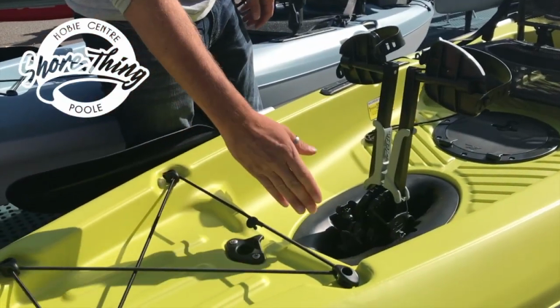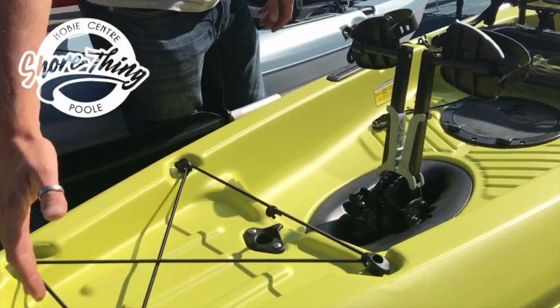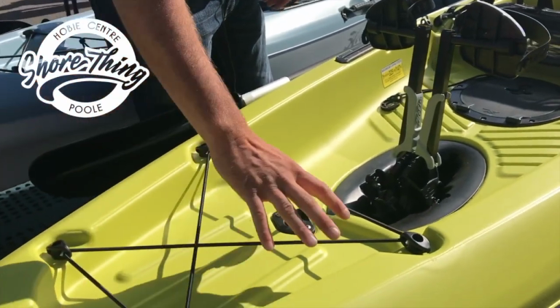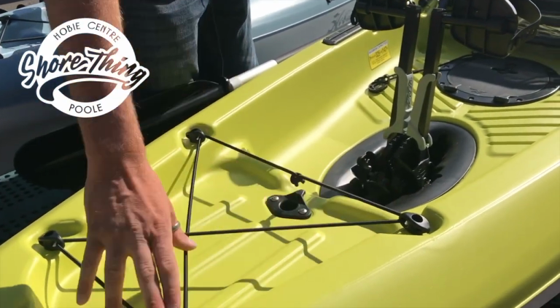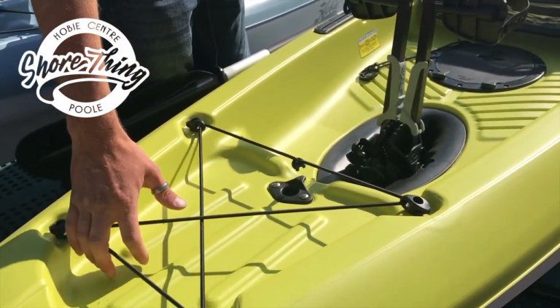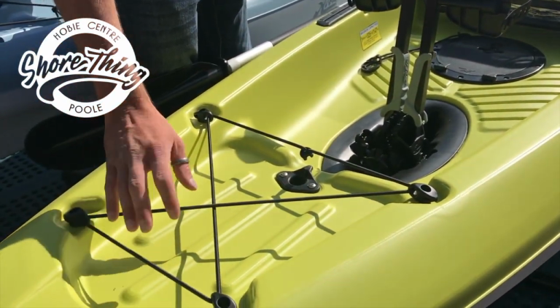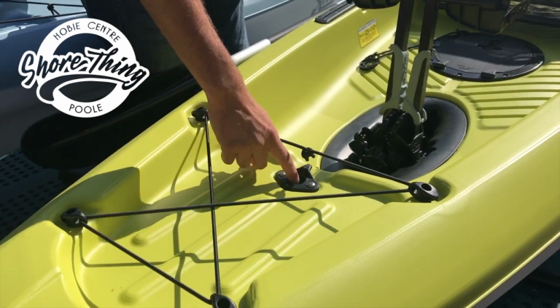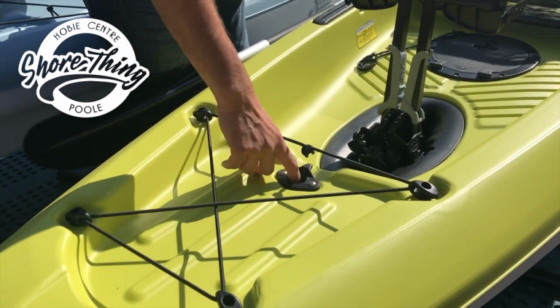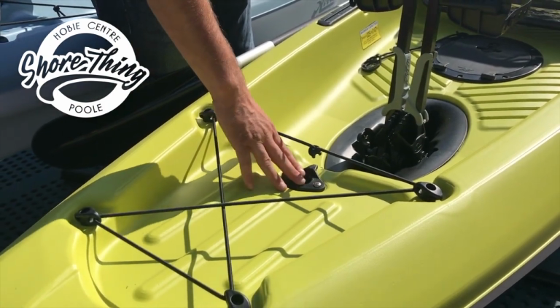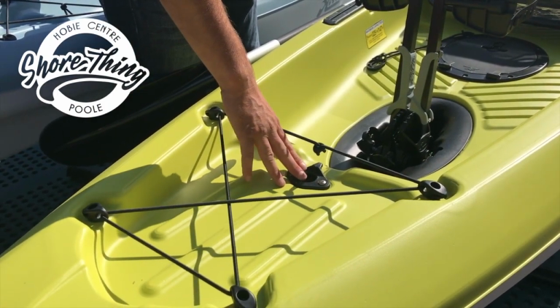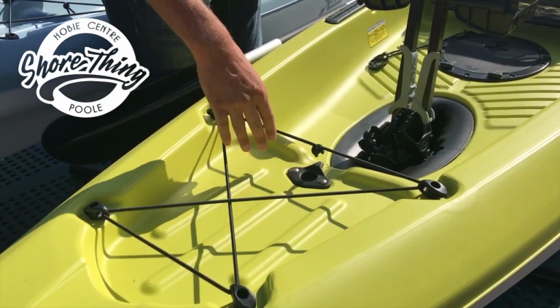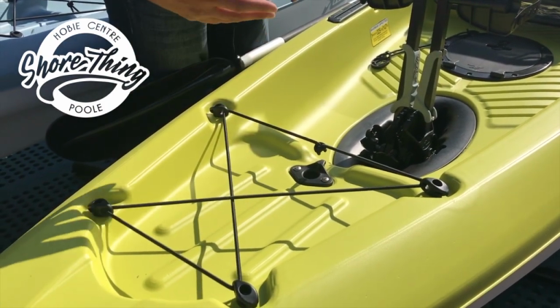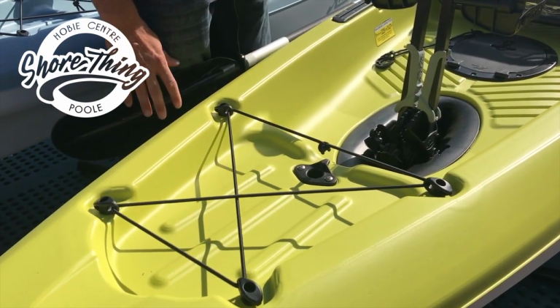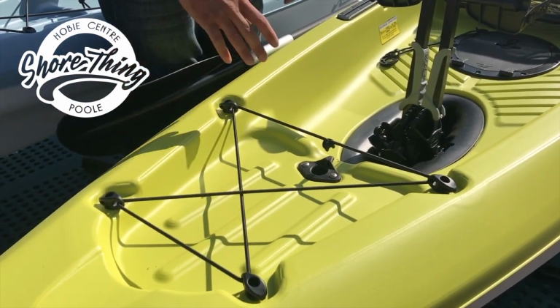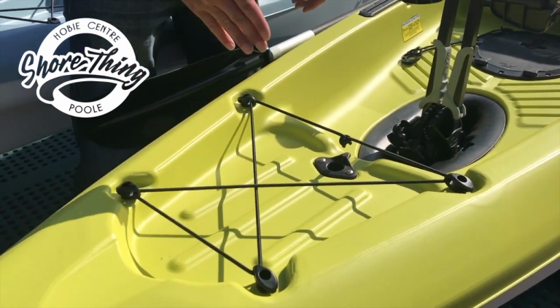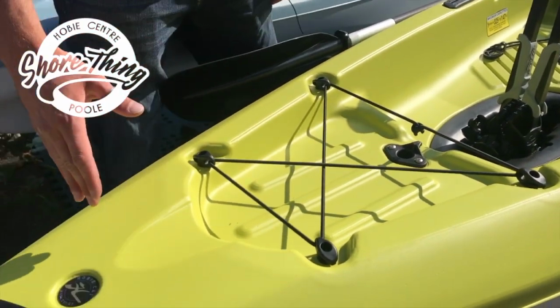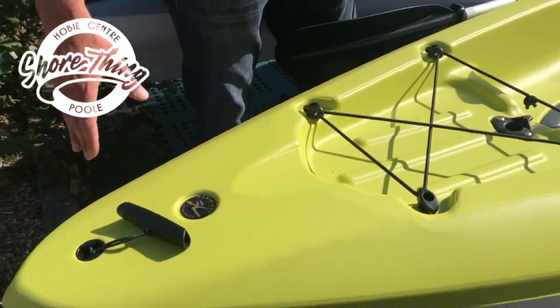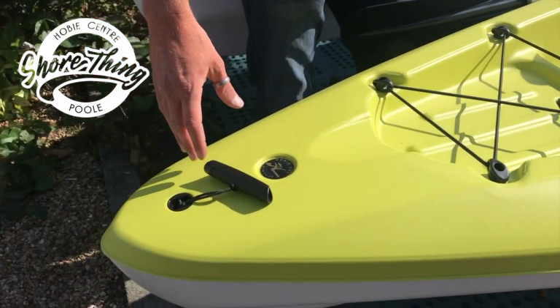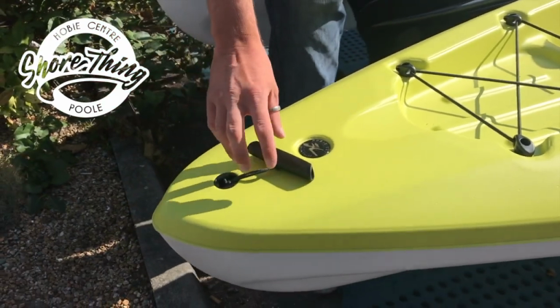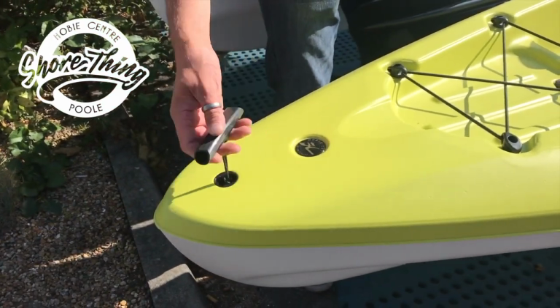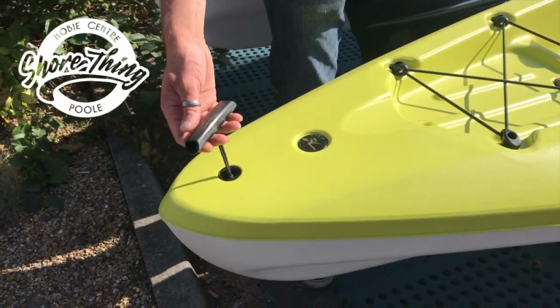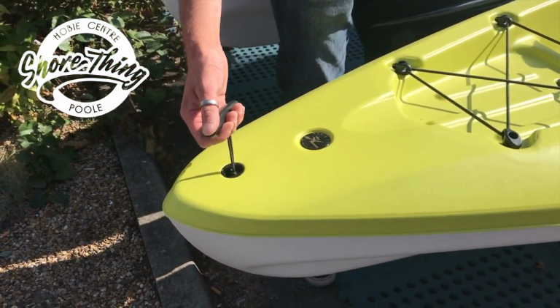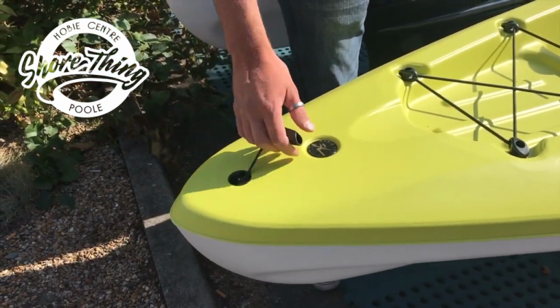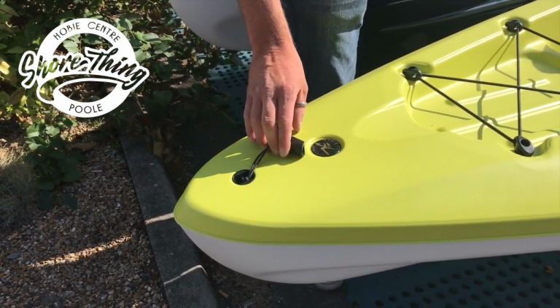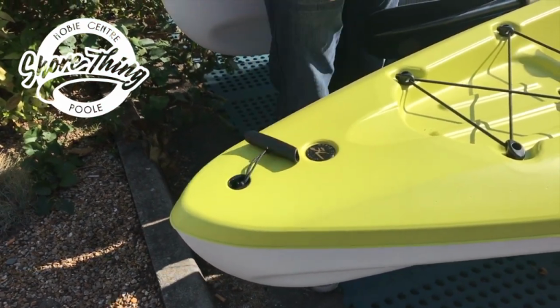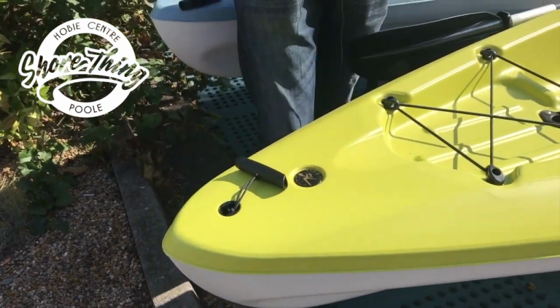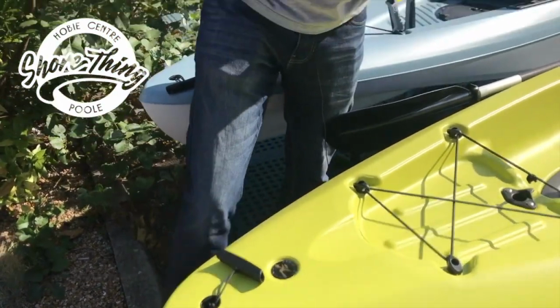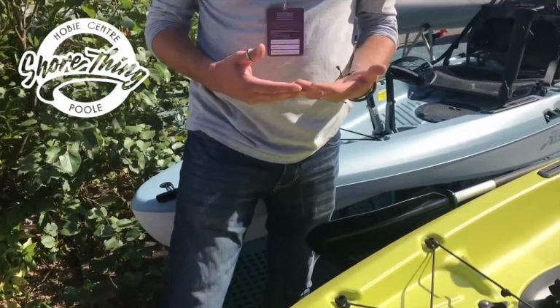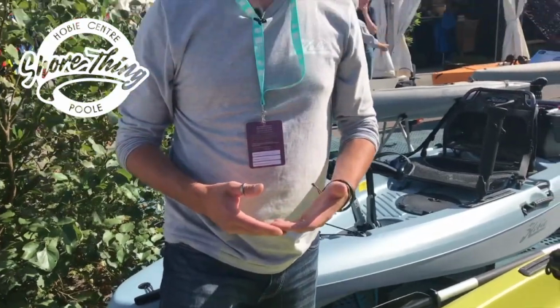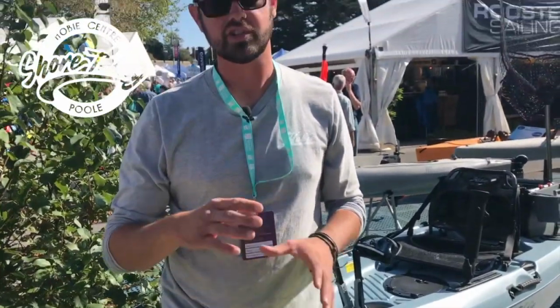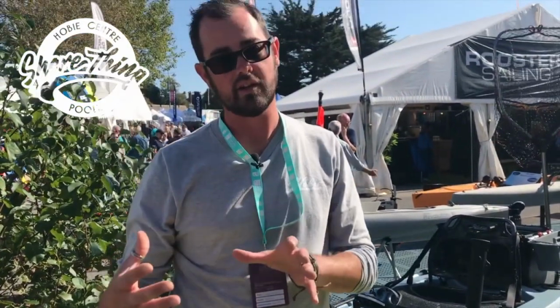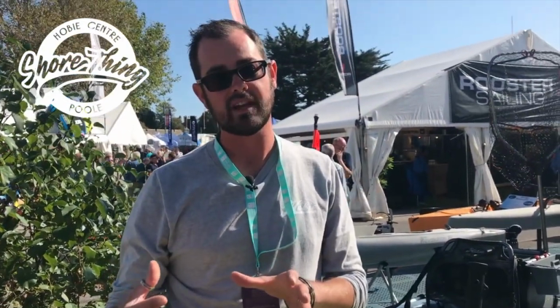Moving further forwards, there is the front cargo area. There is also a master port here for other accessories. Moving even further forward, we have another handle. The boat is ten and a half feet long, or just a little over three meters.